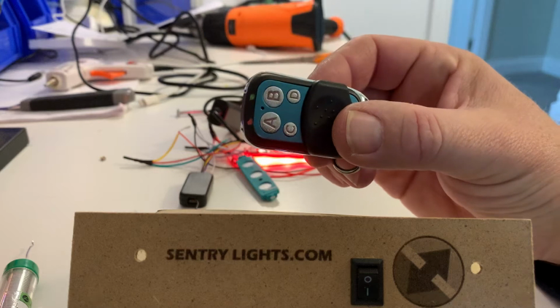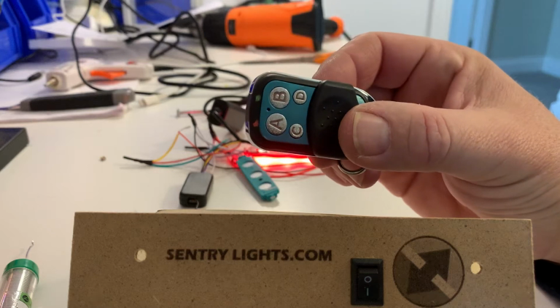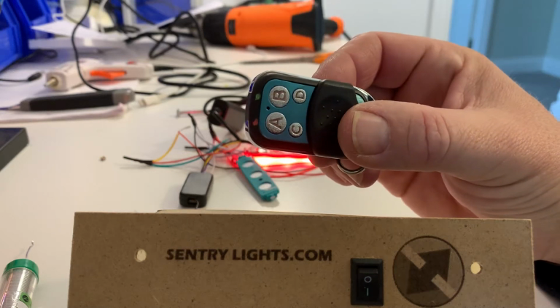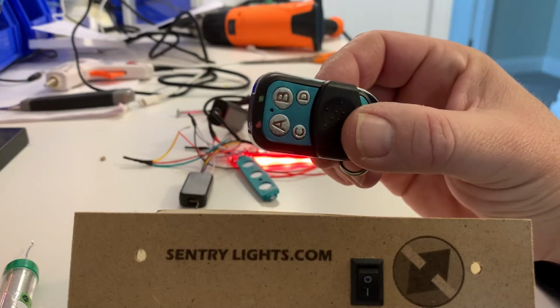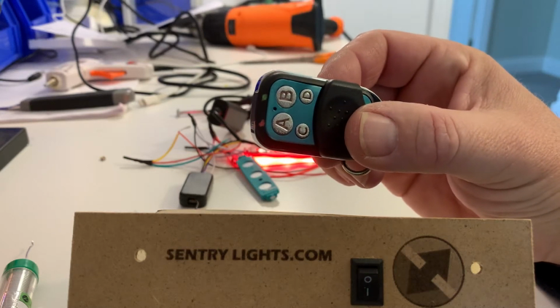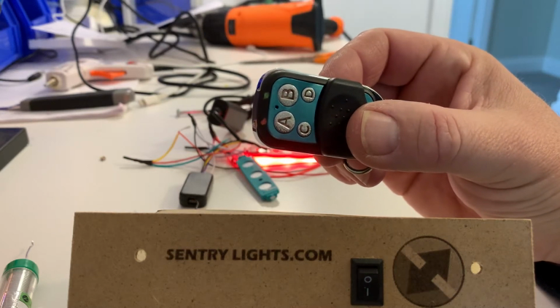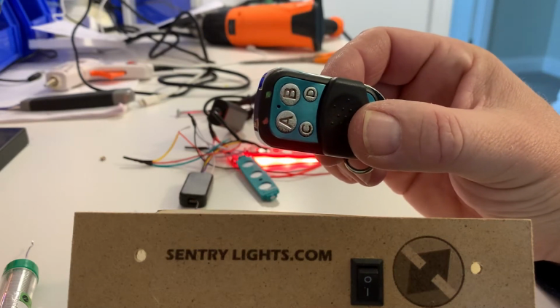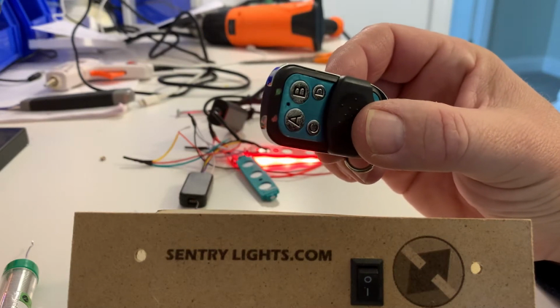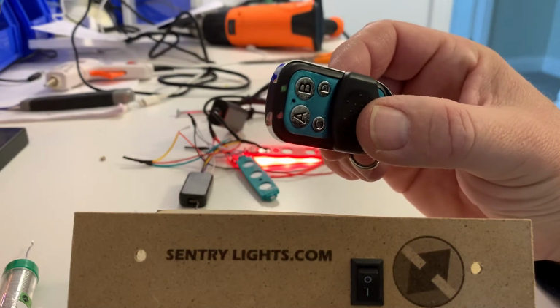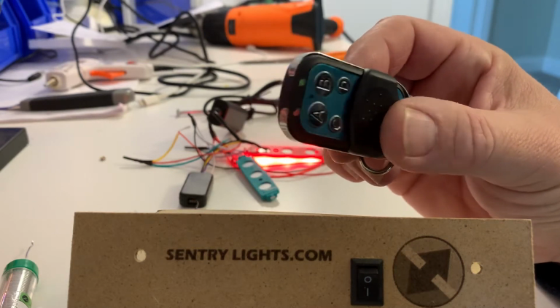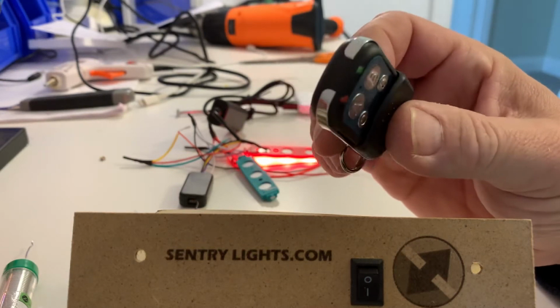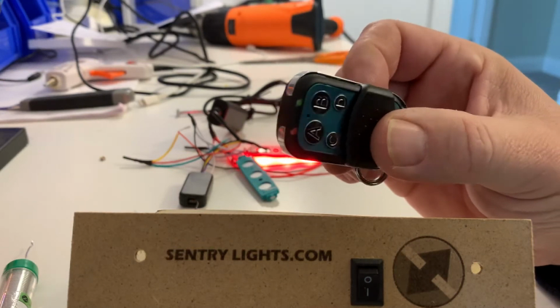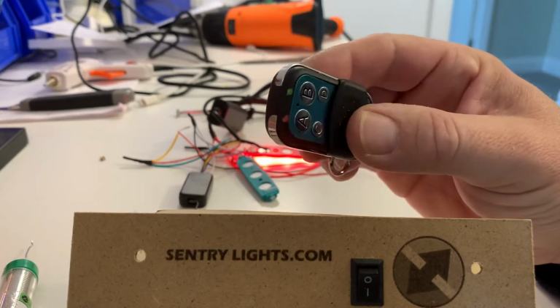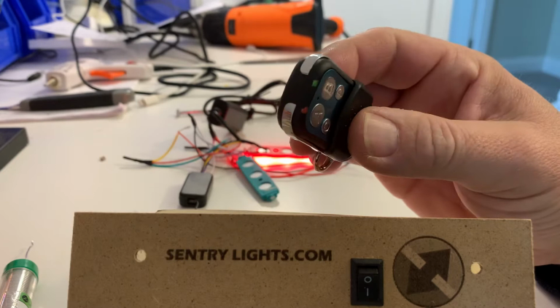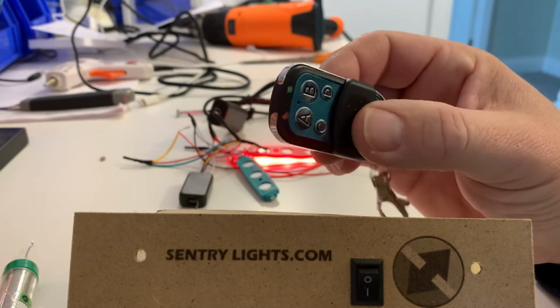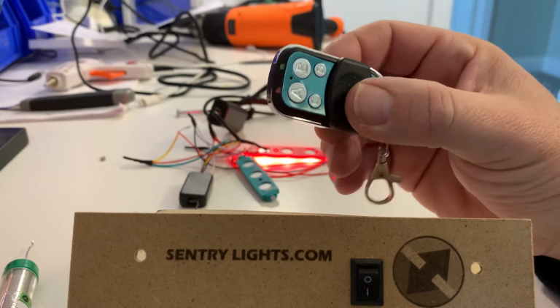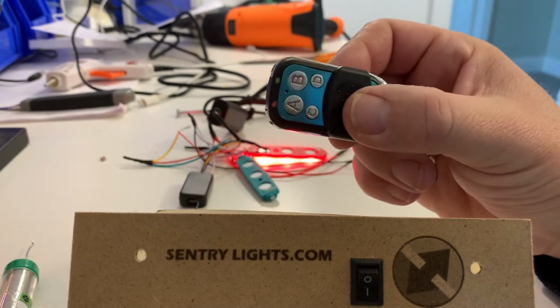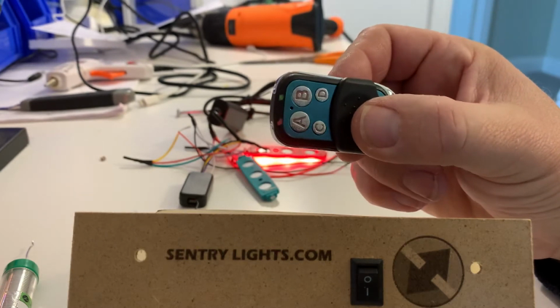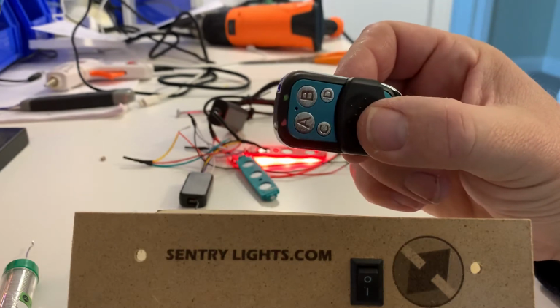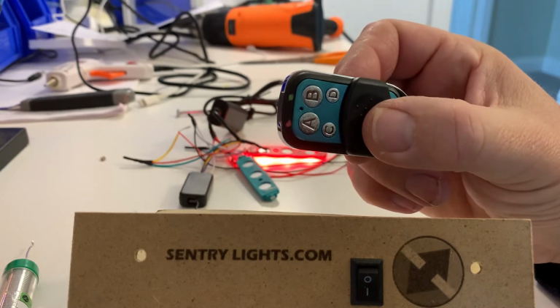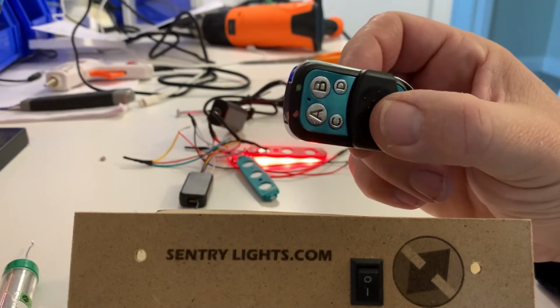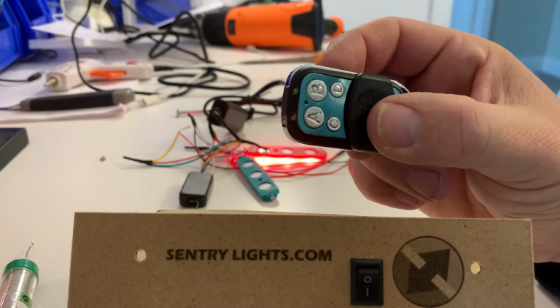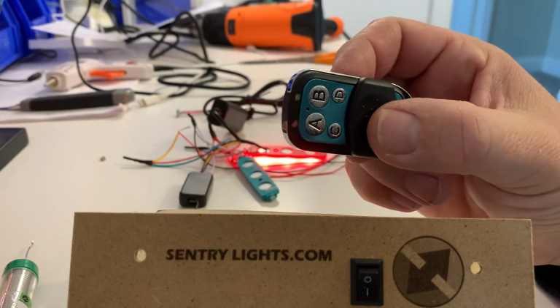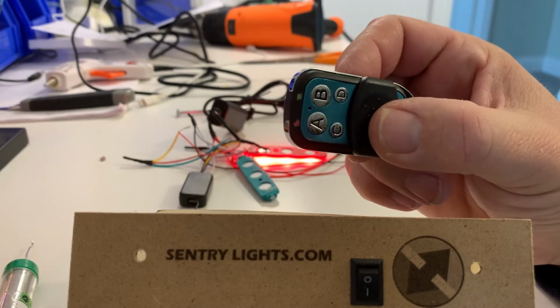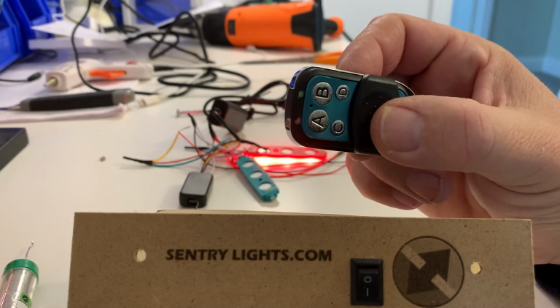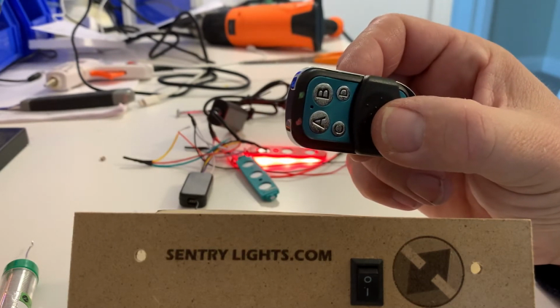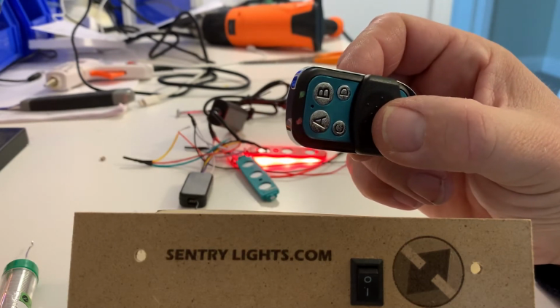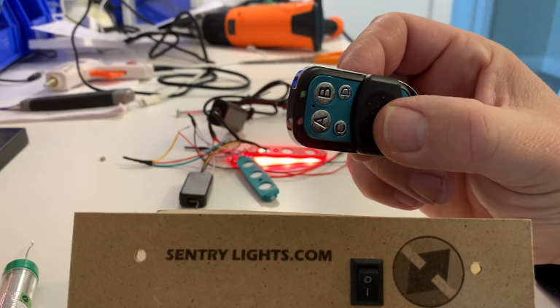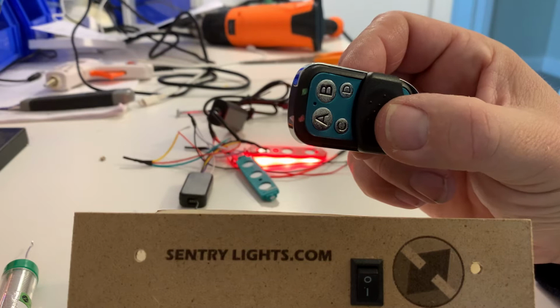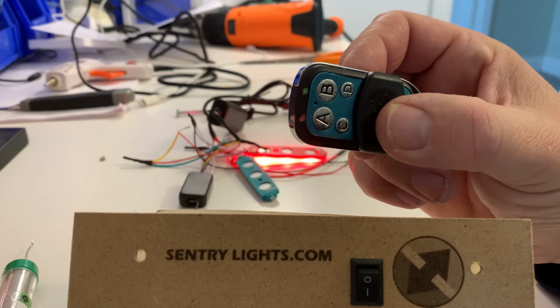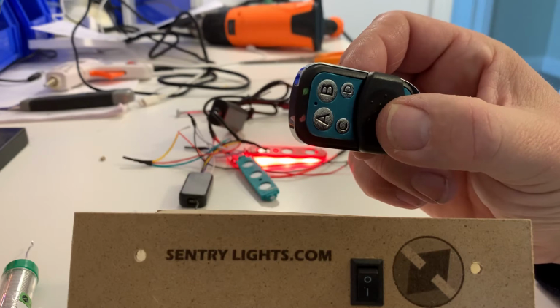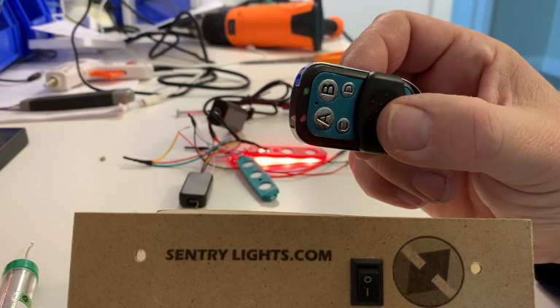Hello! A lot of people have had problems with programming these Chinese fobs, so I'm just going to show you how they actually work — and it's very simple.